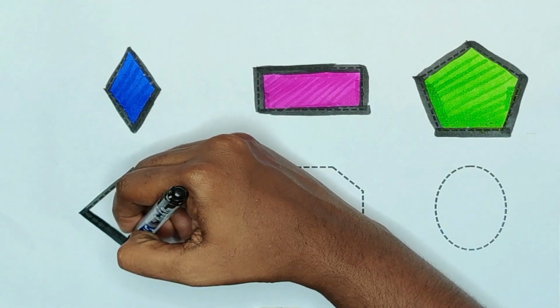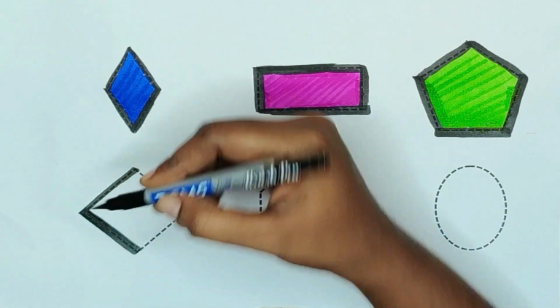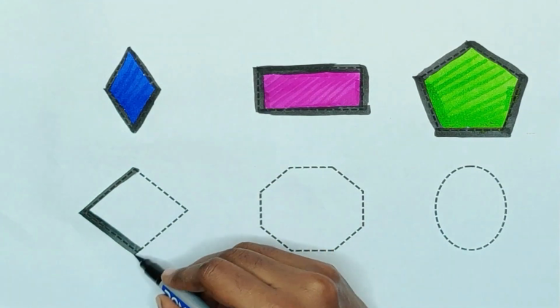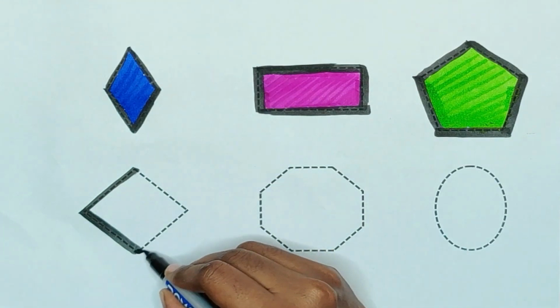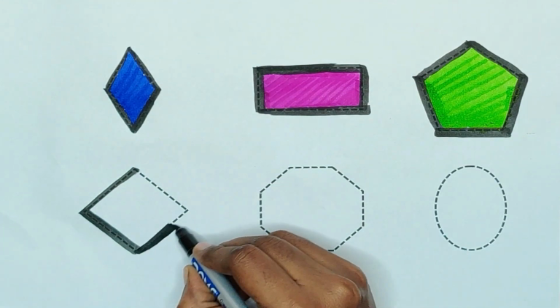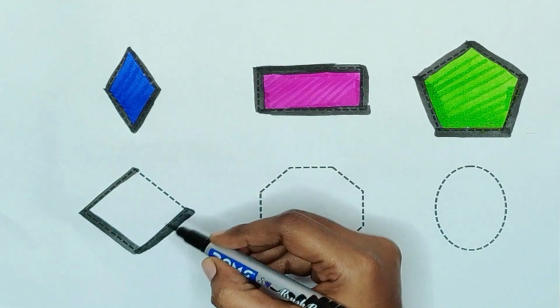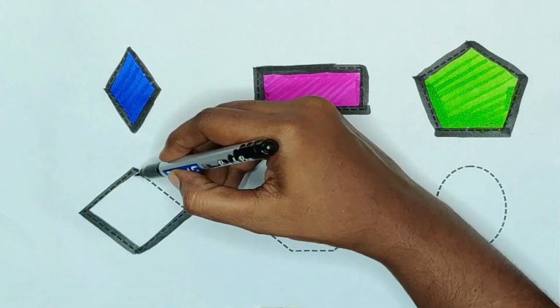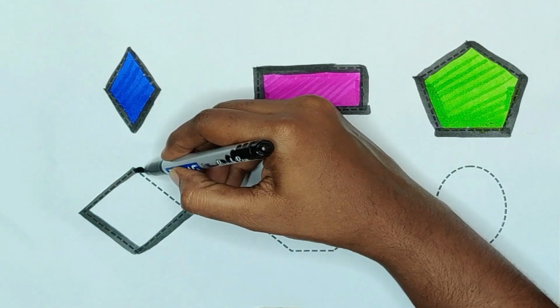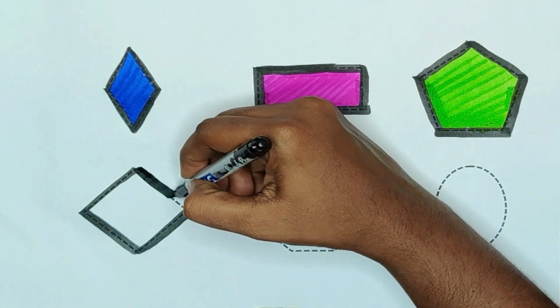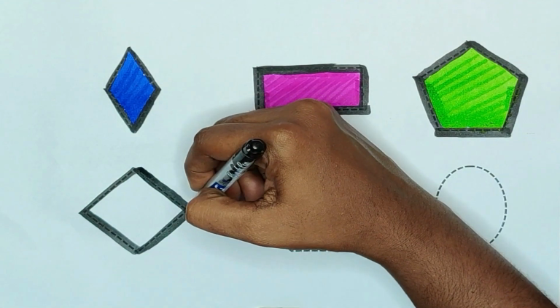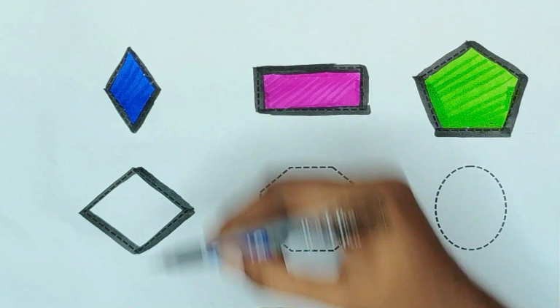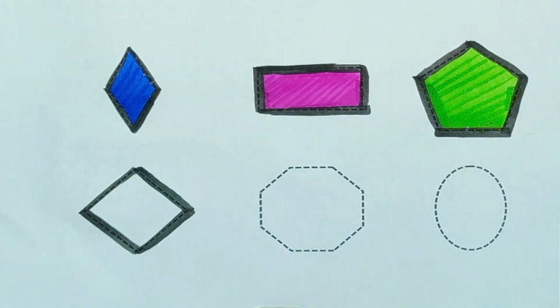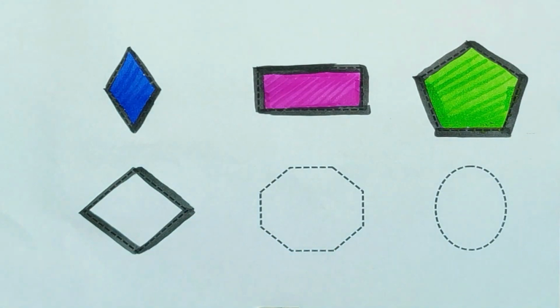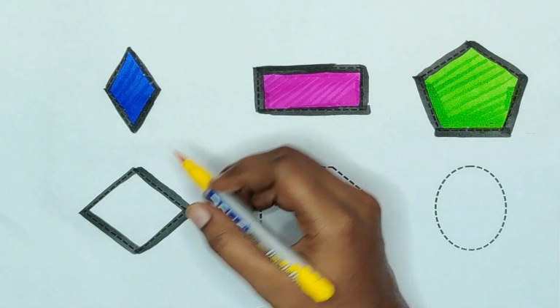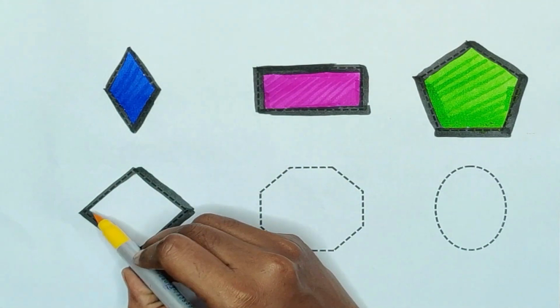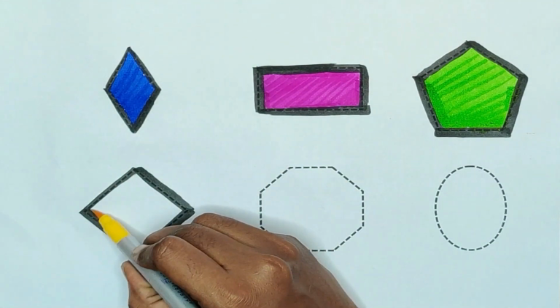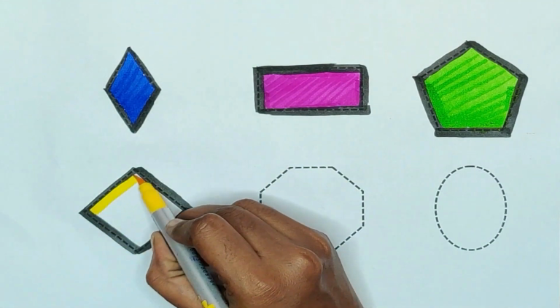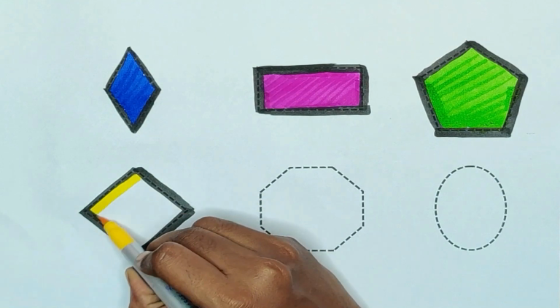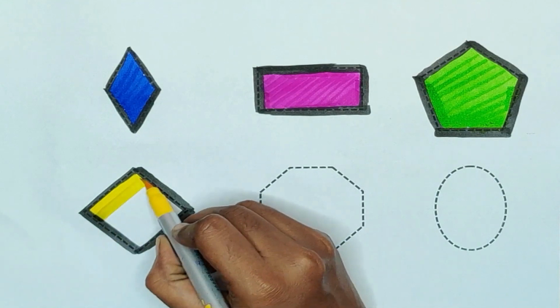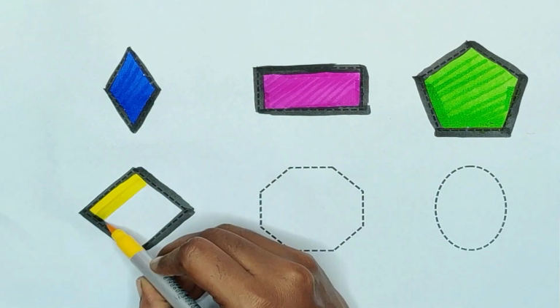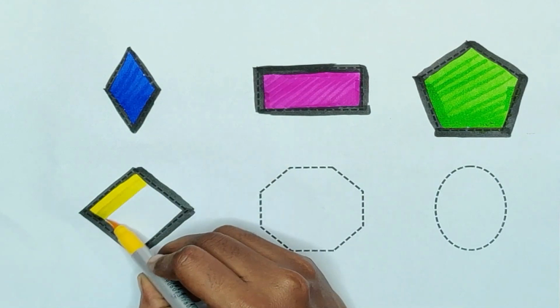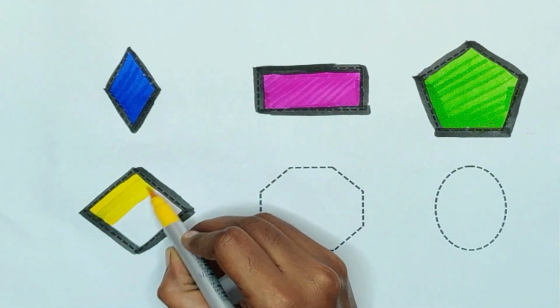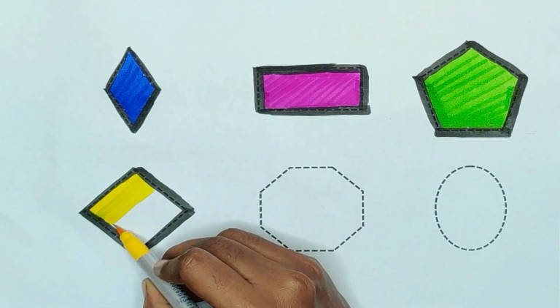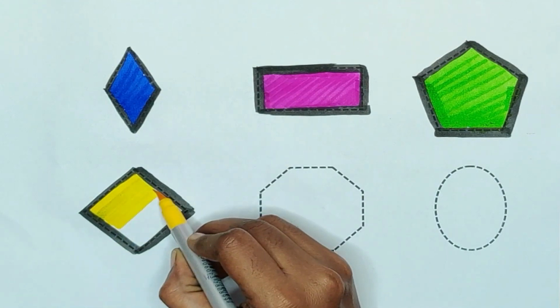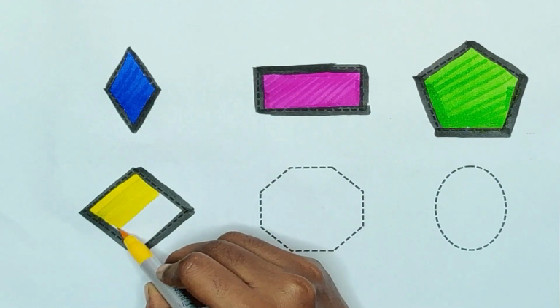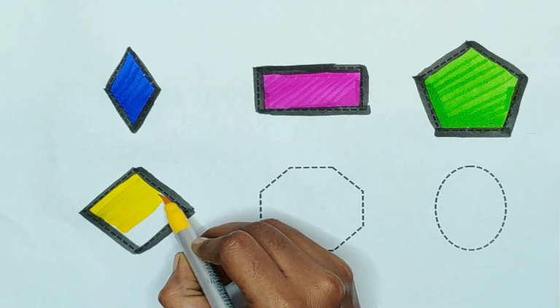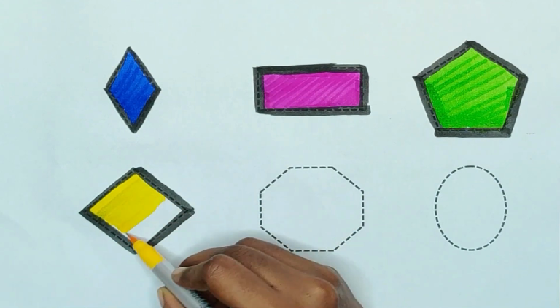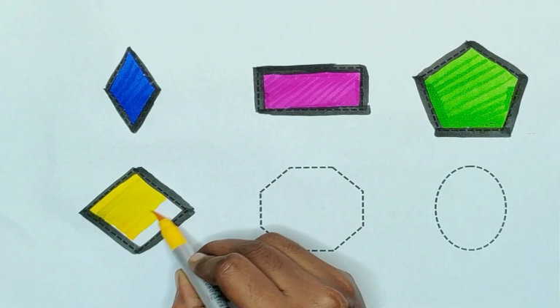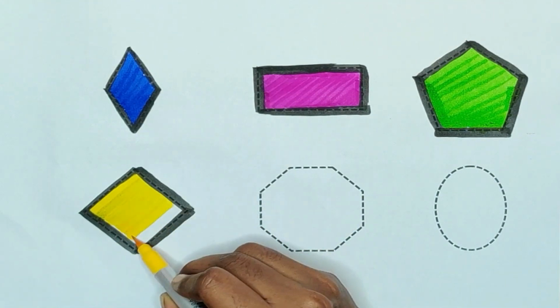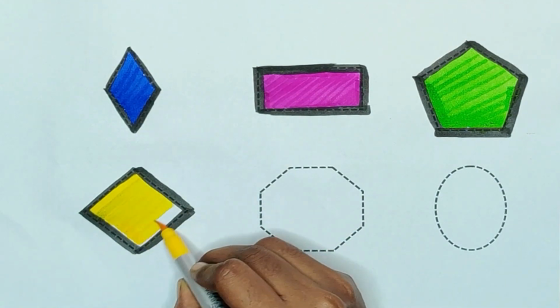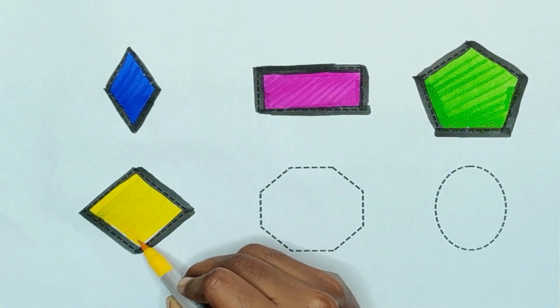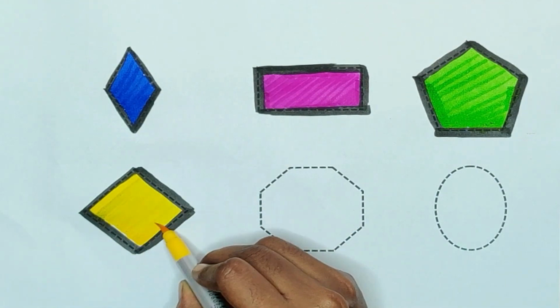Rhombus, rhombus — yellow color, yellow color — rhombus.